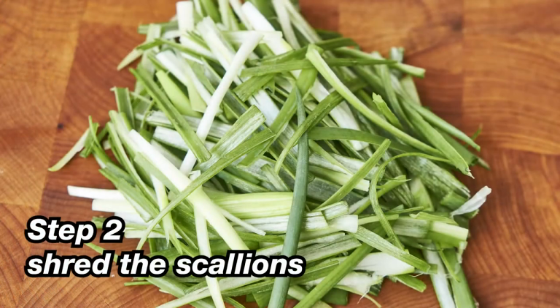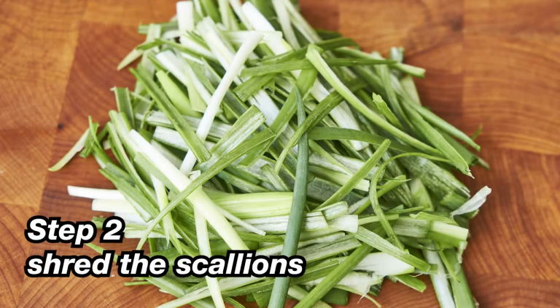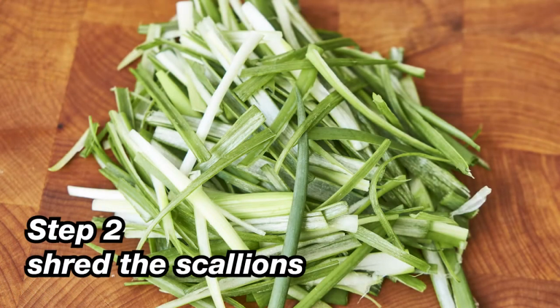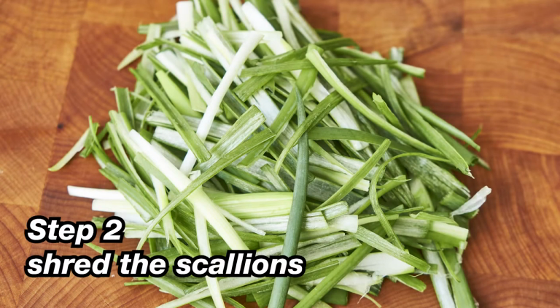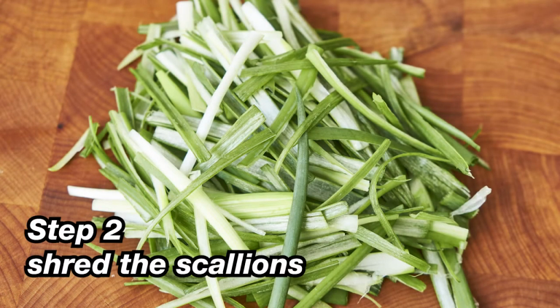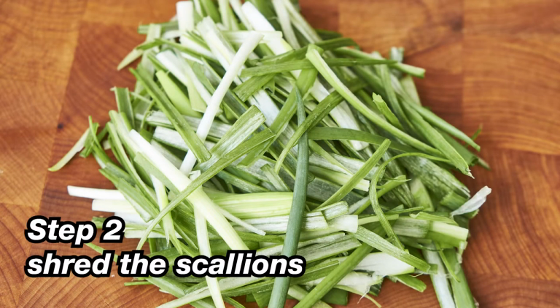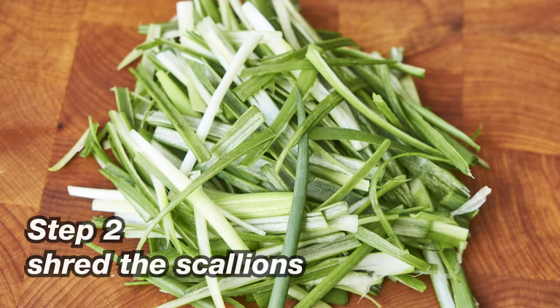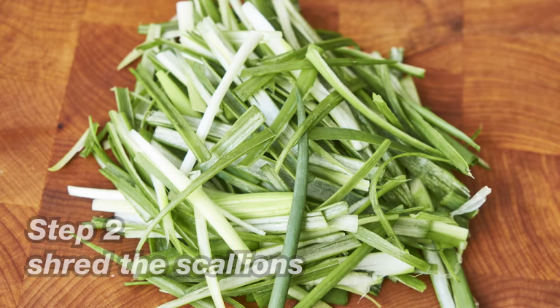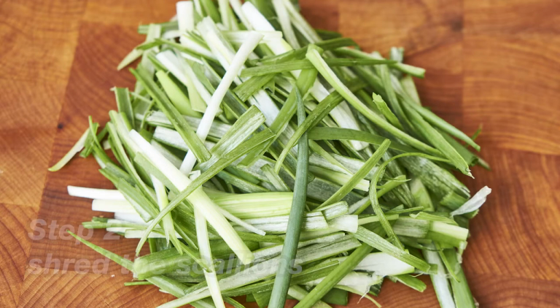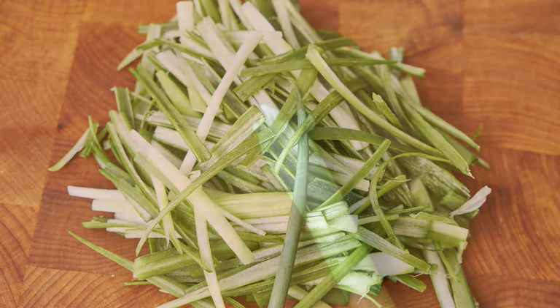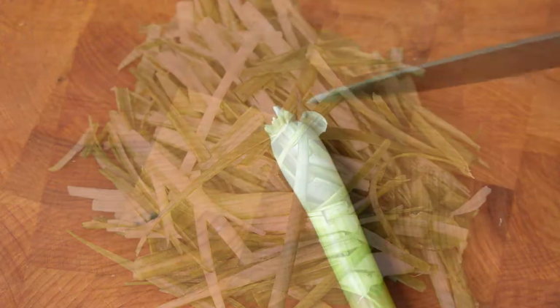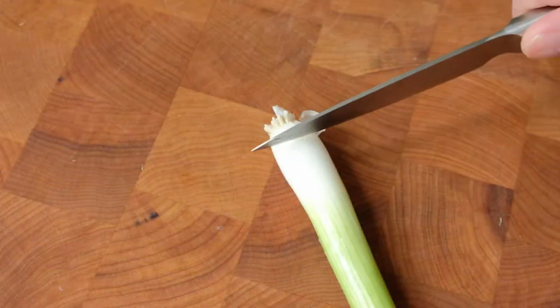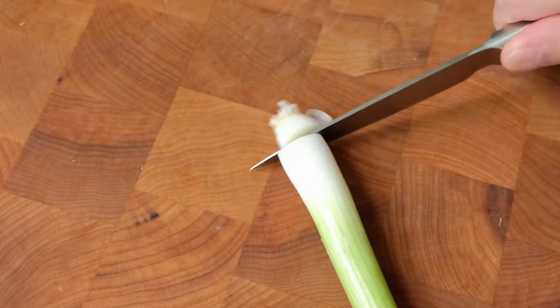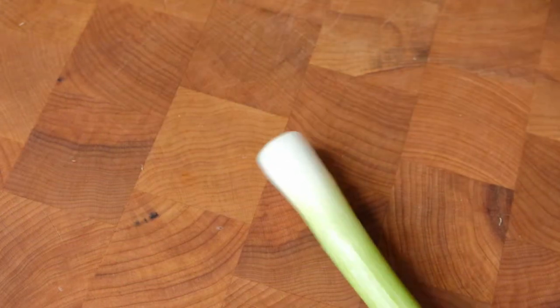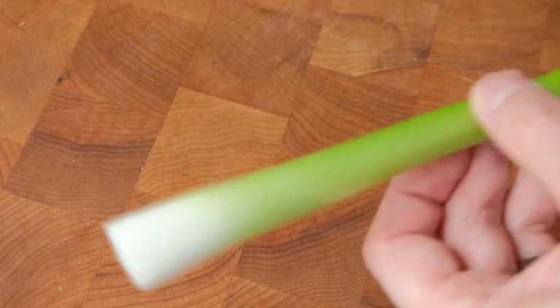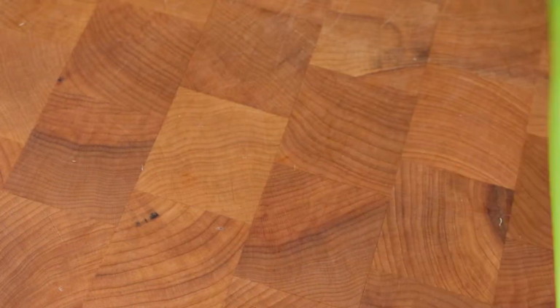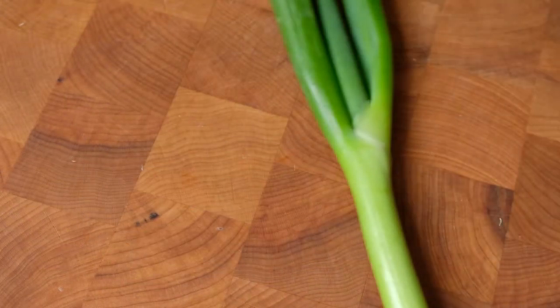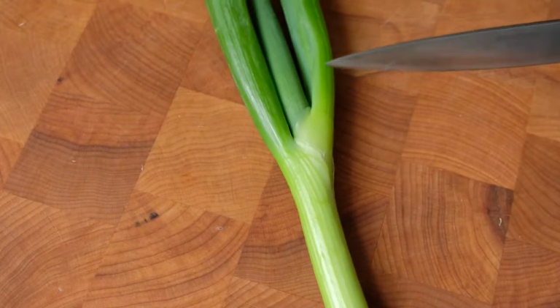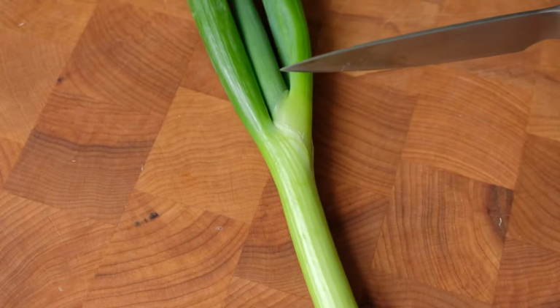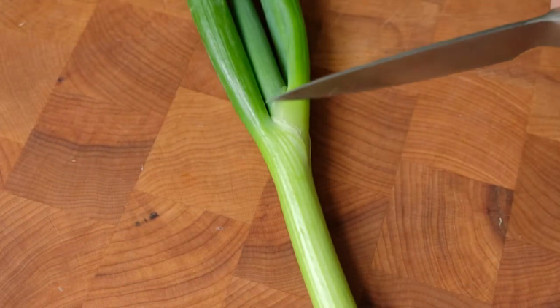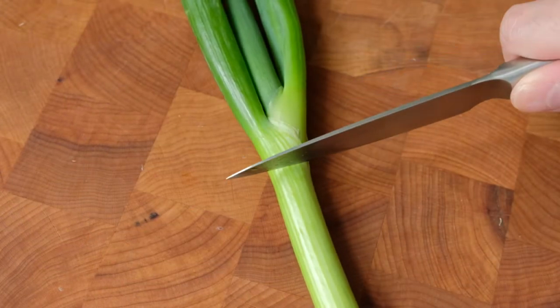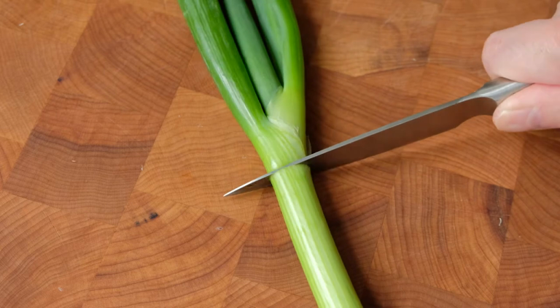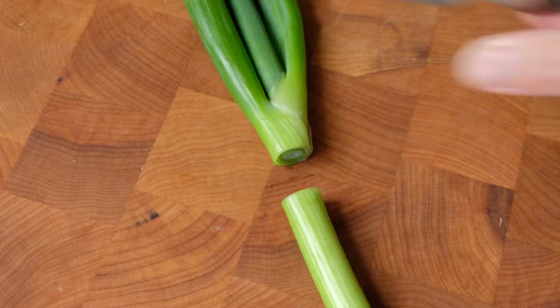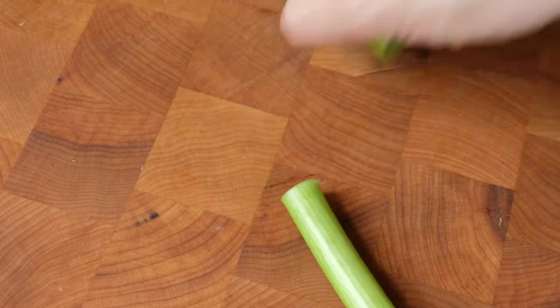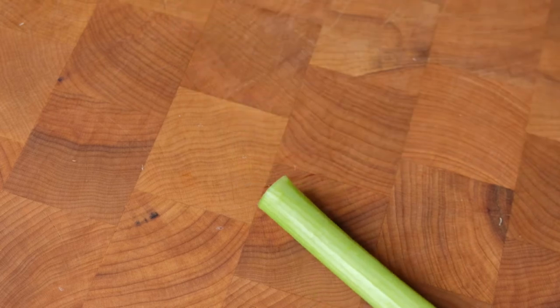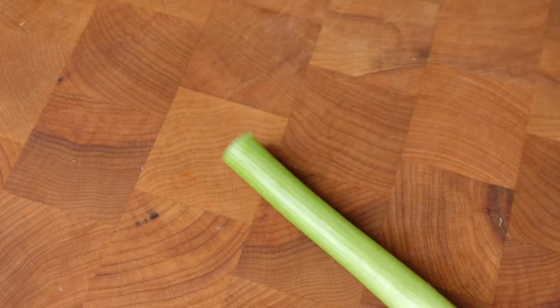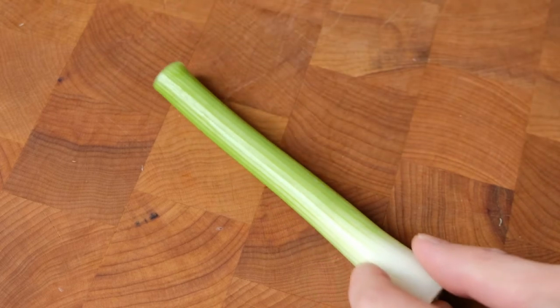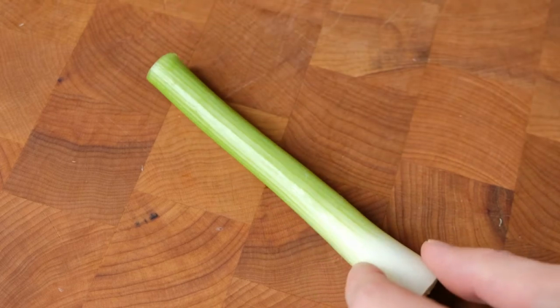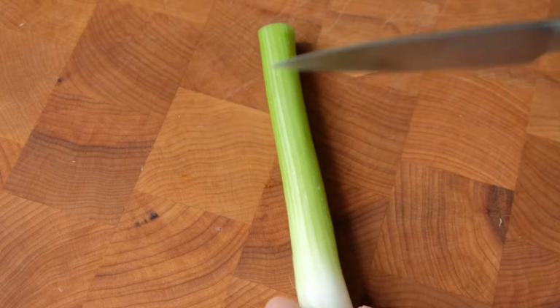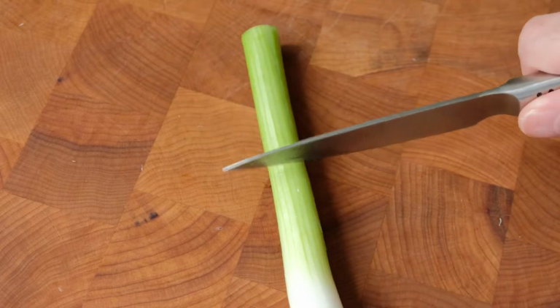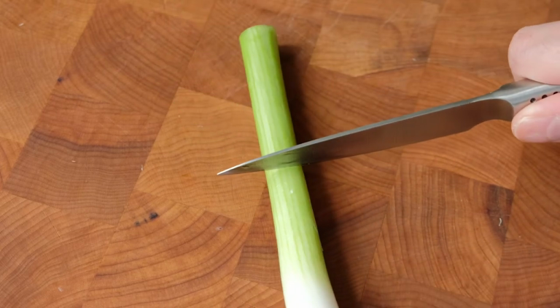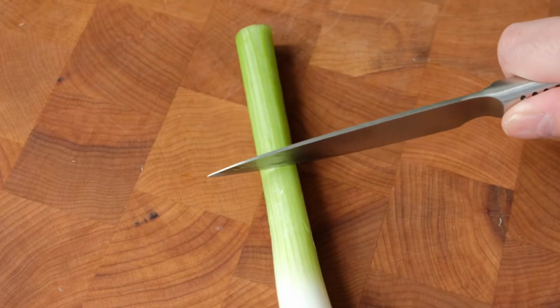While the clams are soaking, you can actually start shredding the scallions. I'm going to show you 2 methods on how to do this. In preparation for the shredding, cut the scallions into 2 to 2.5 inch segments, and then we'll get started with the first method.